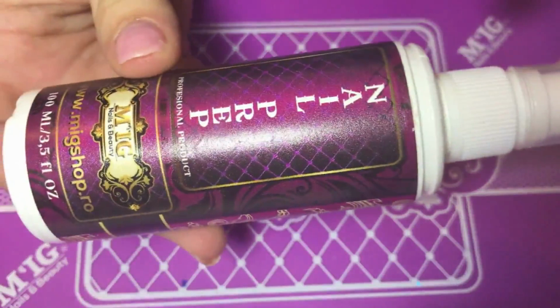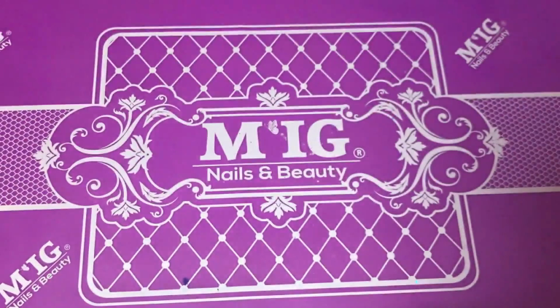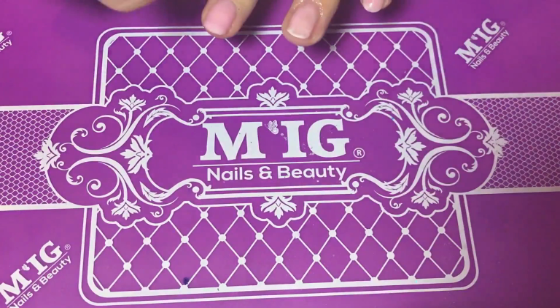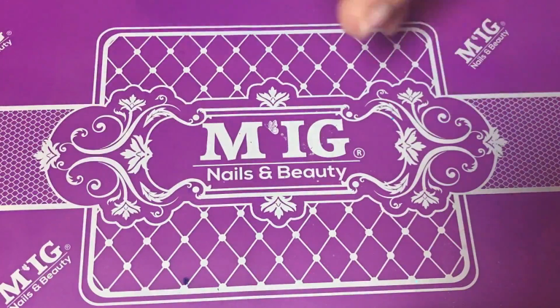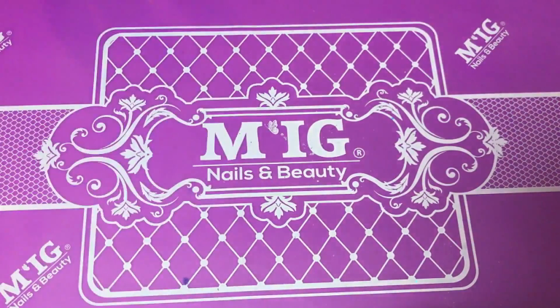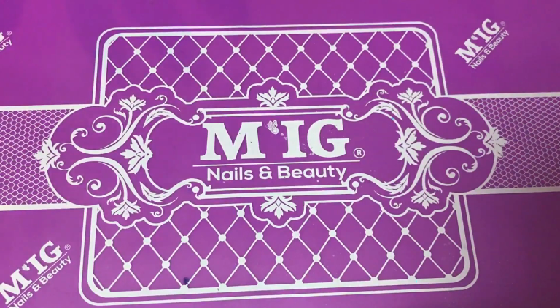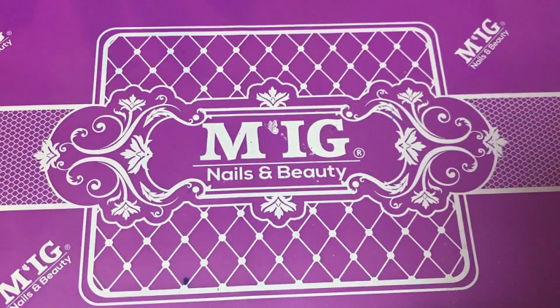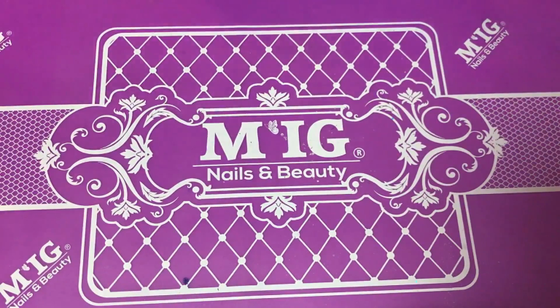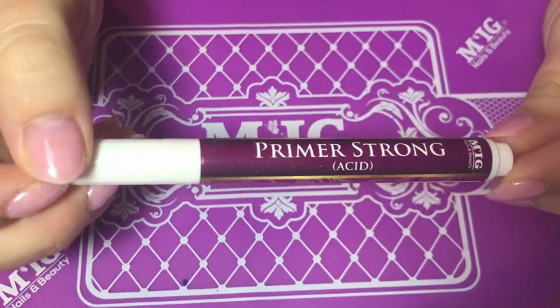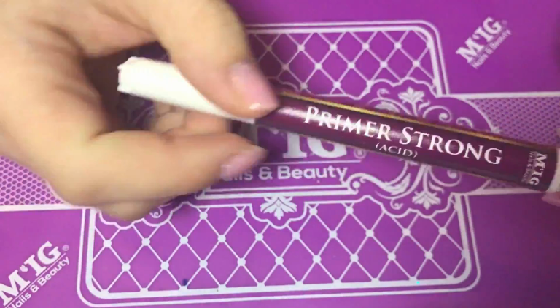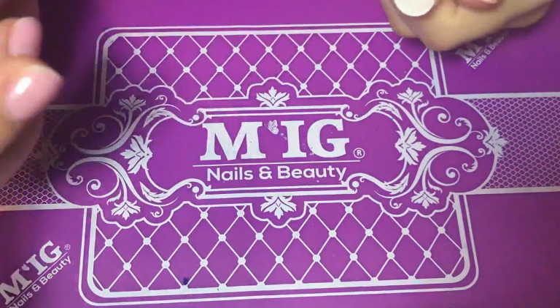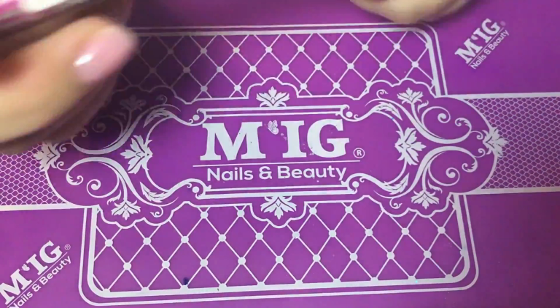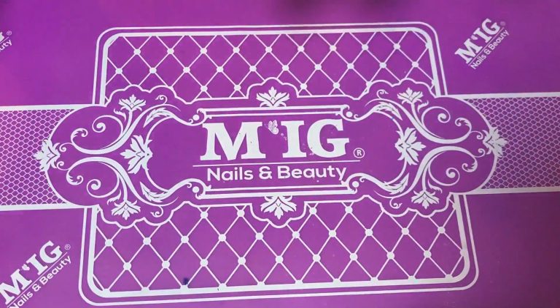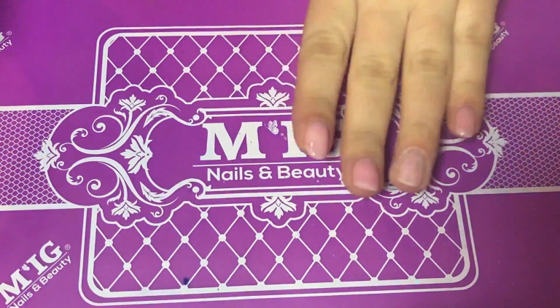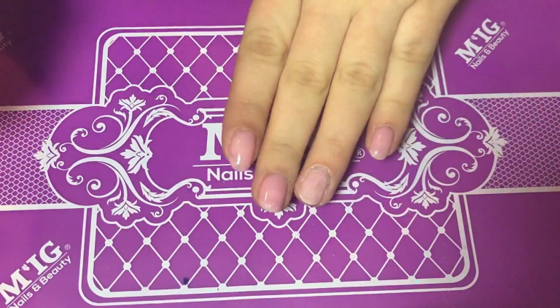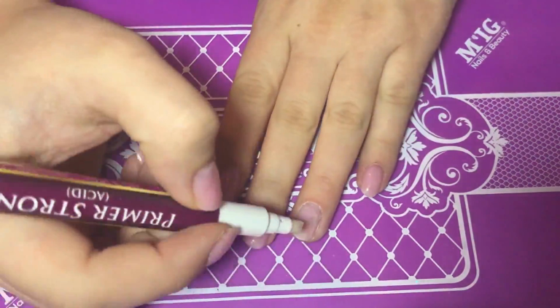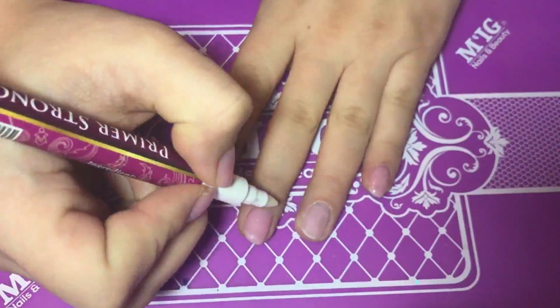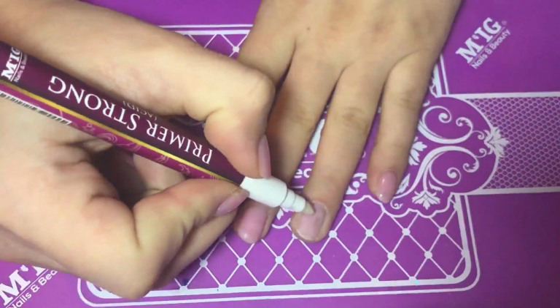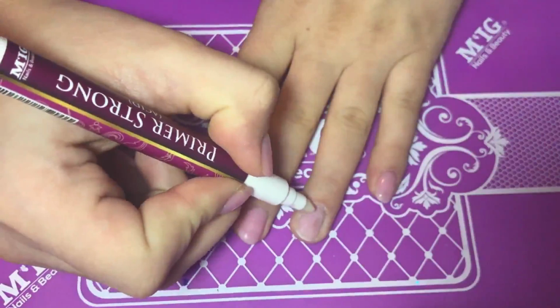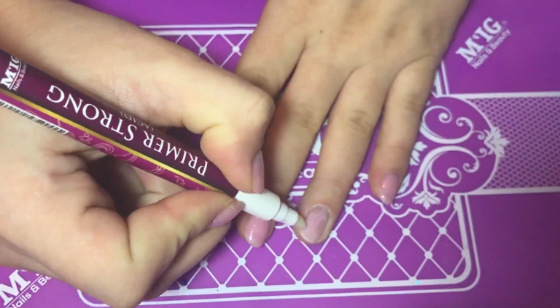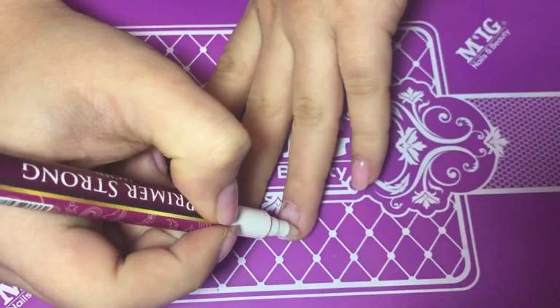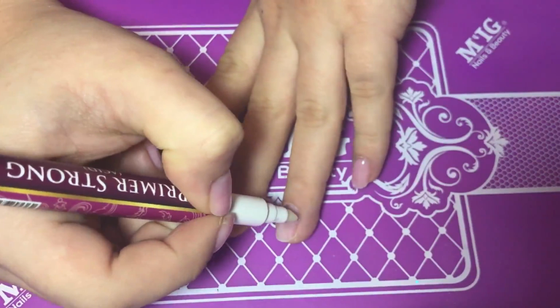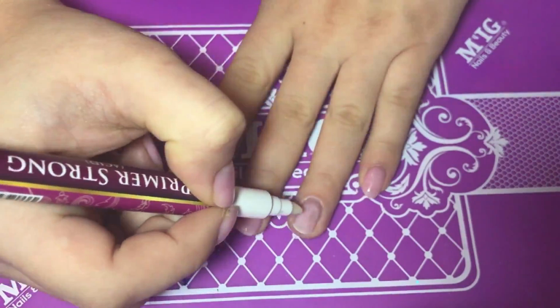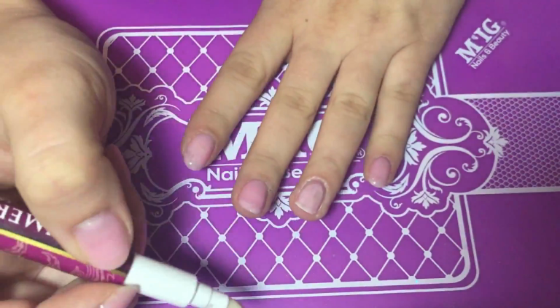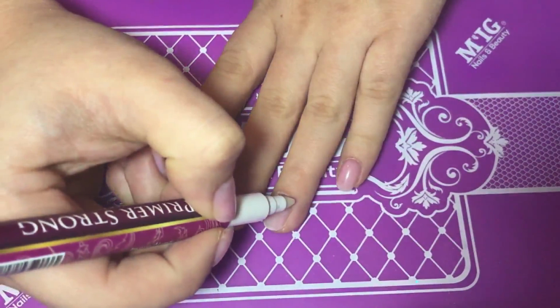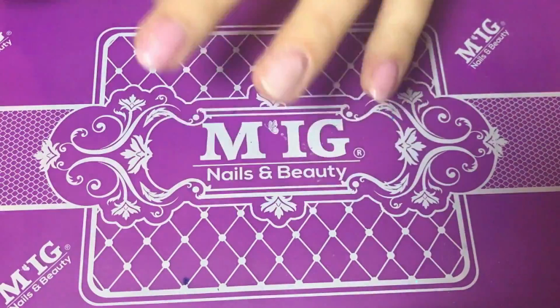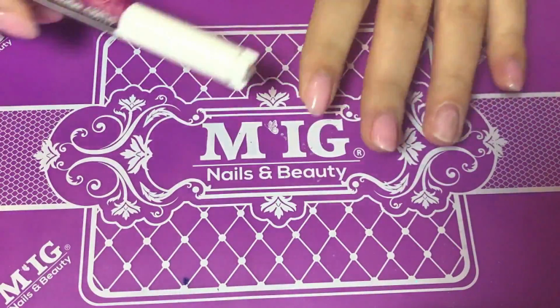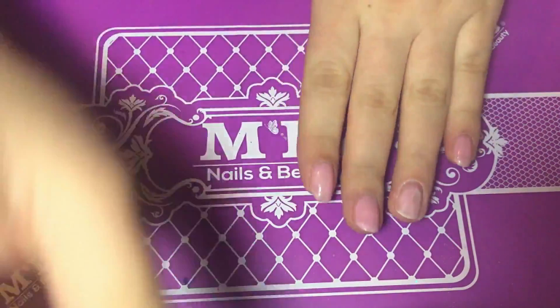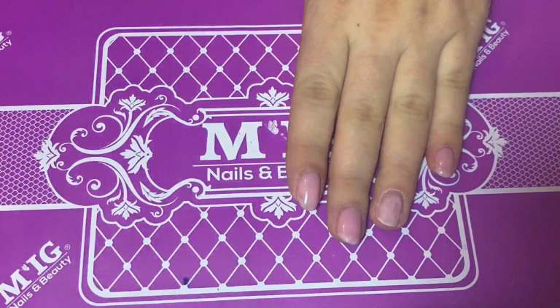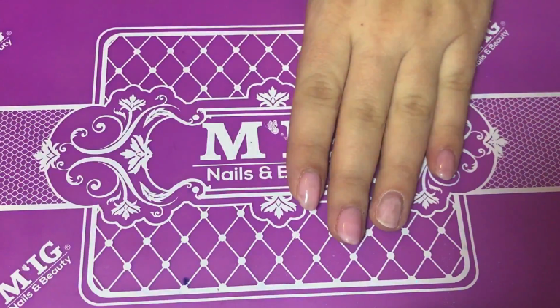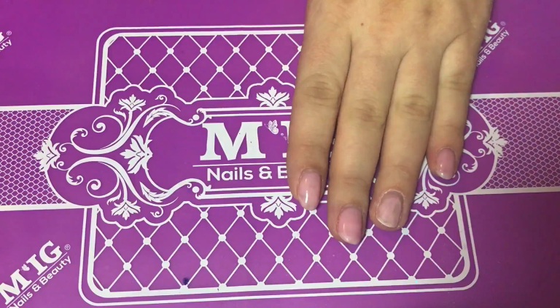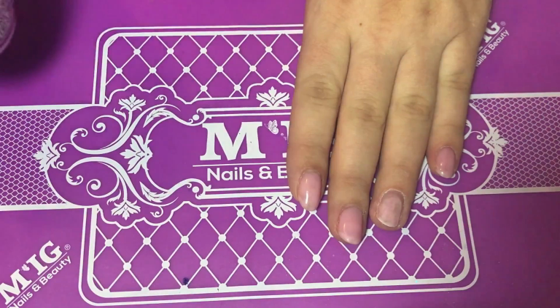Now I'm using nail prep and waiting for it to dry. After the nail prep is dried I'm using primer strong, which will create the perfect adhesion between the gel and the nail.